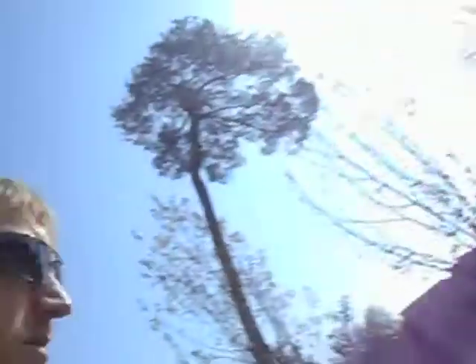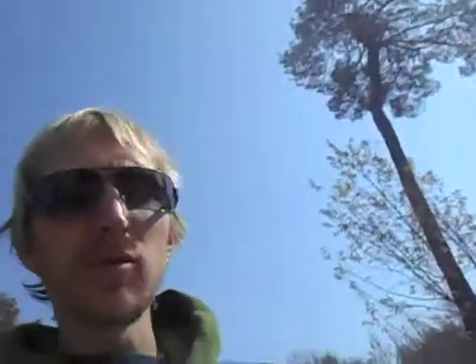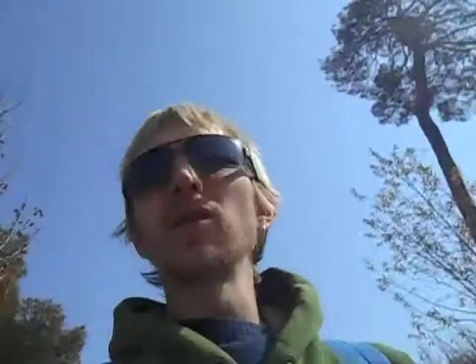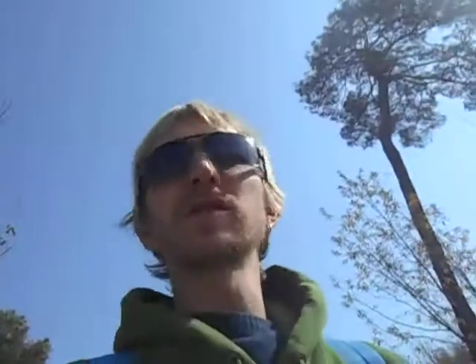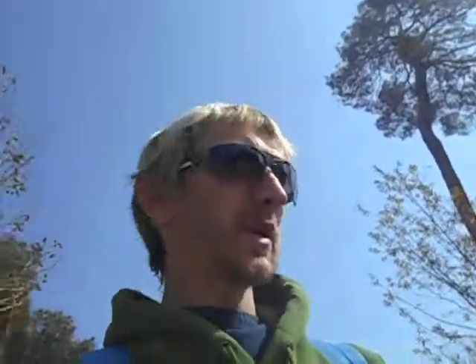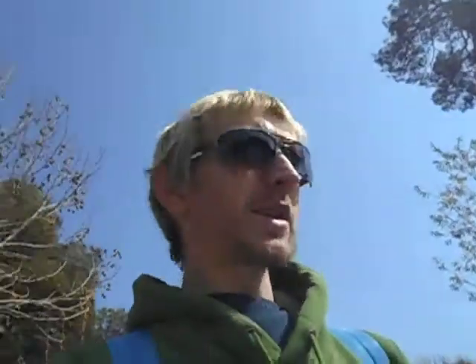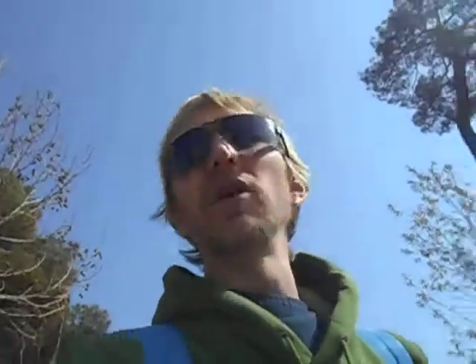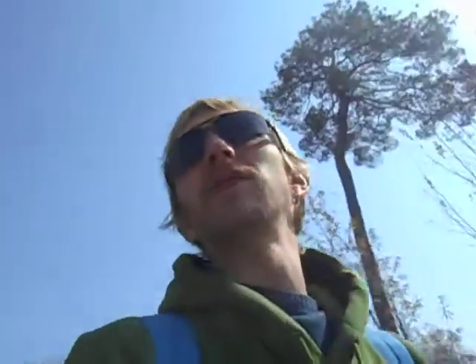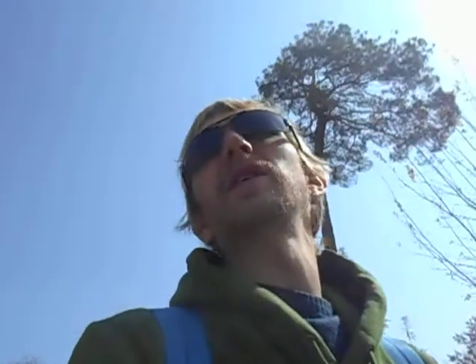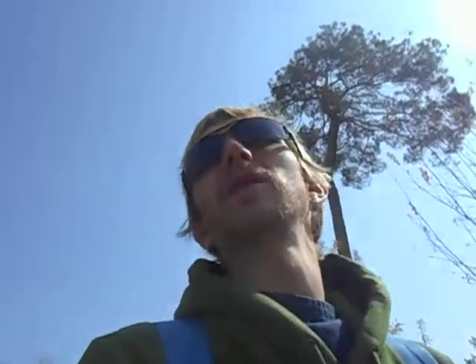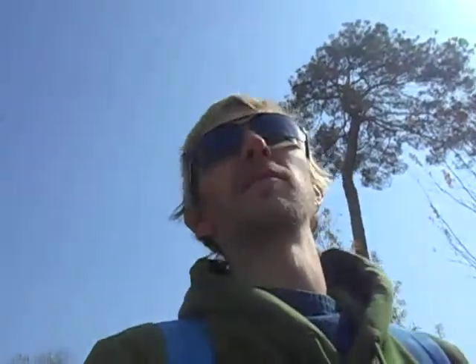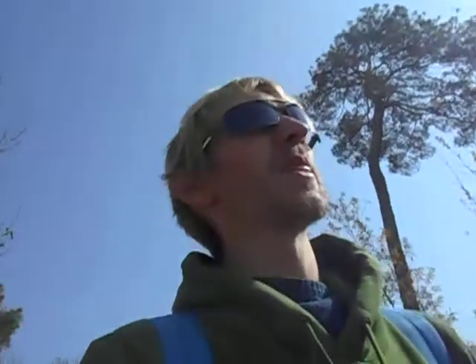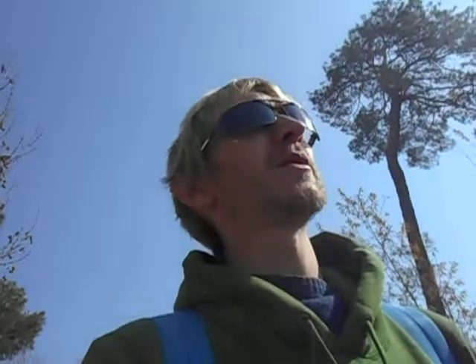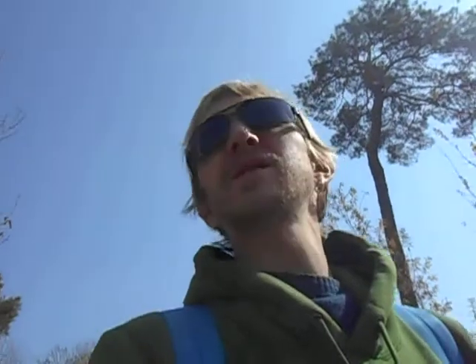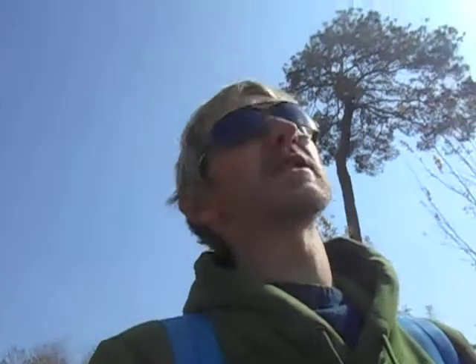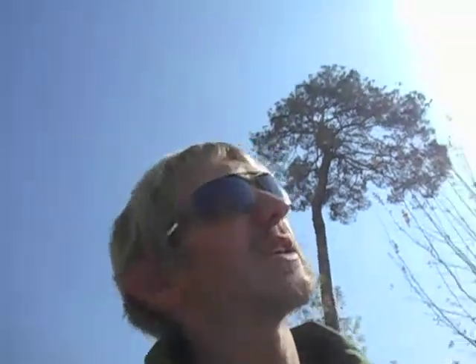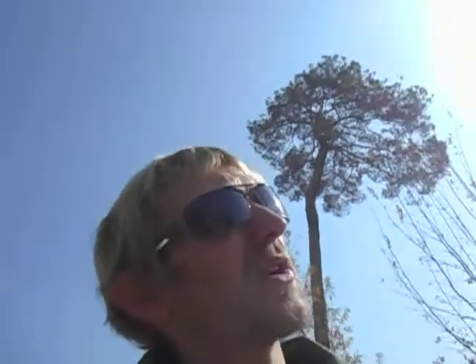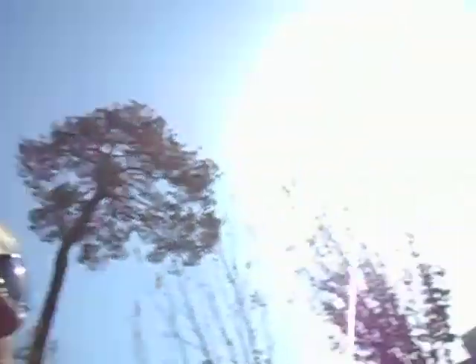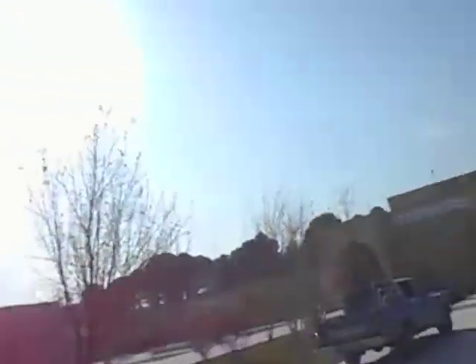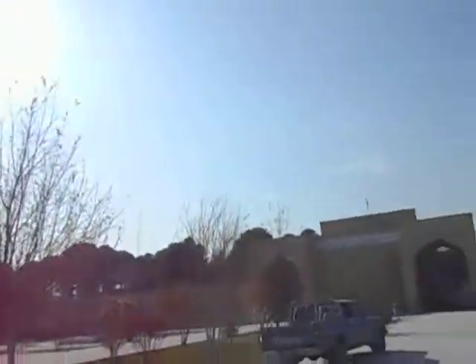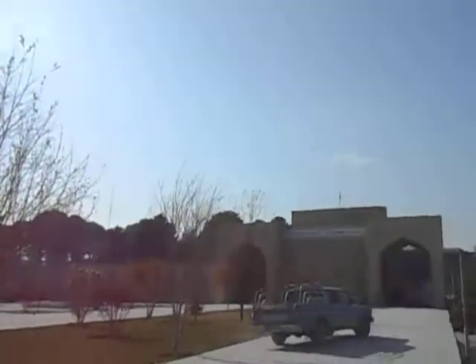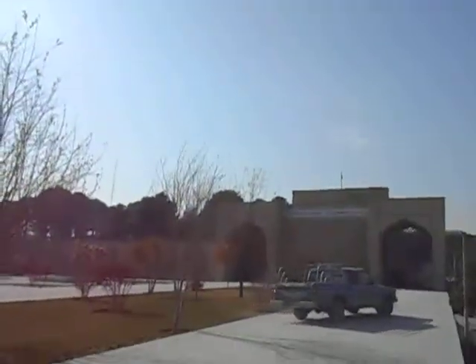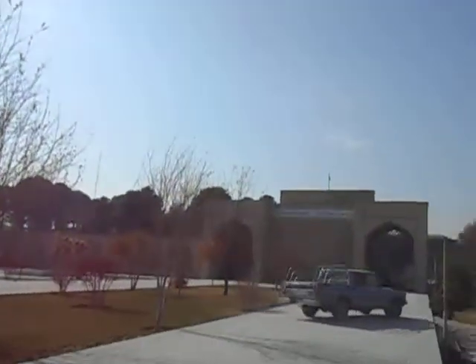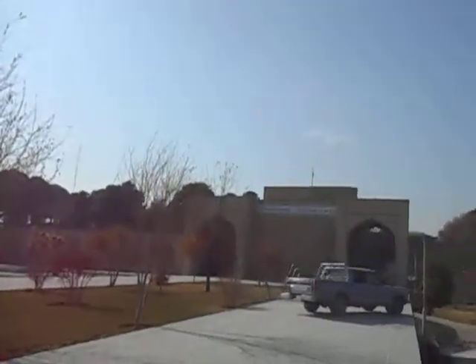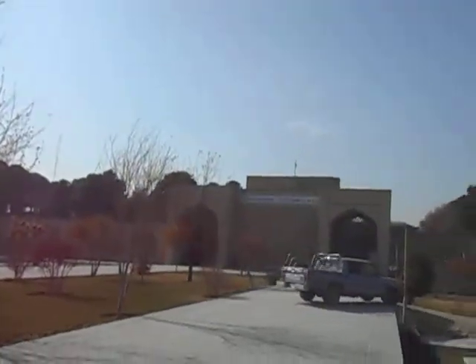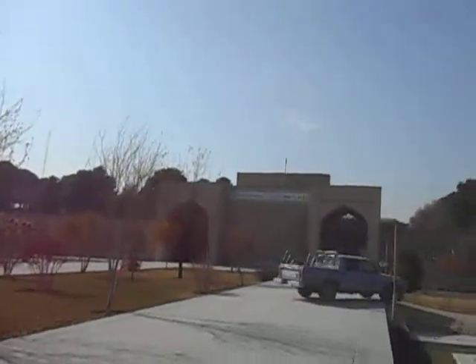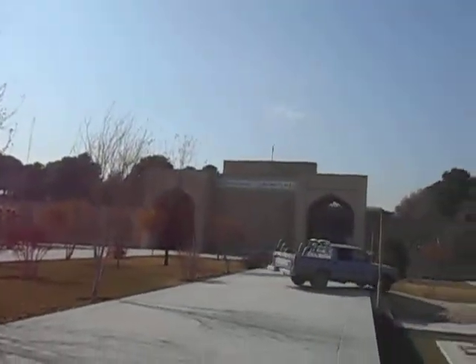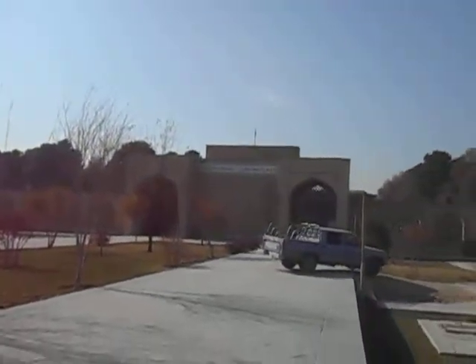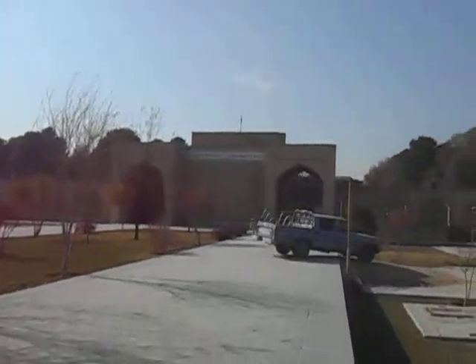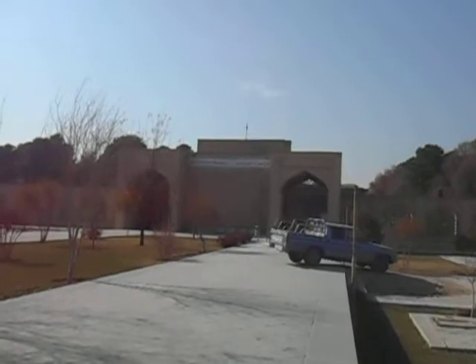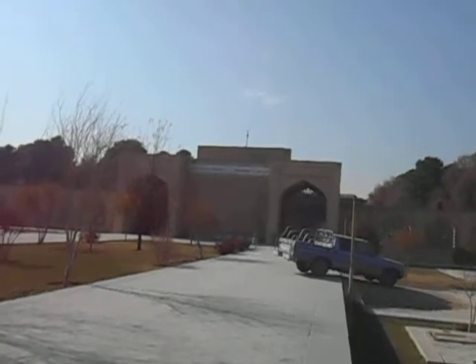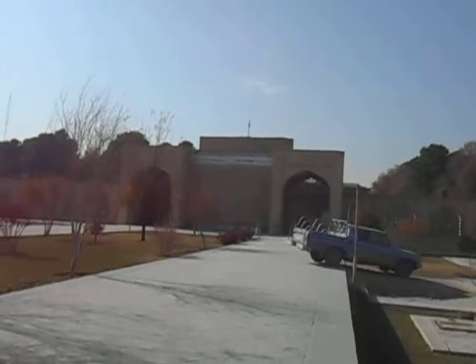Probably the longest I've been in the city without making a video. Second day in Isfahan and we're at the Chehel Sotoun Museum entrance.